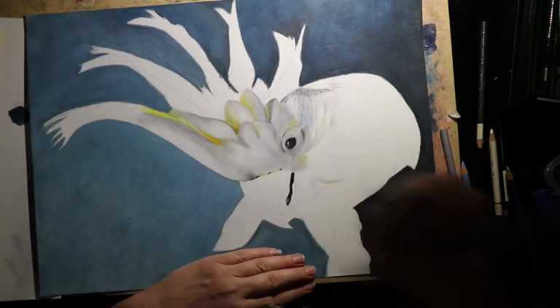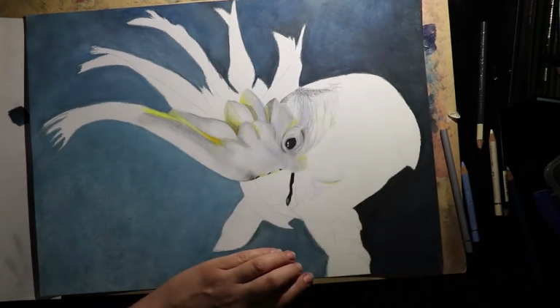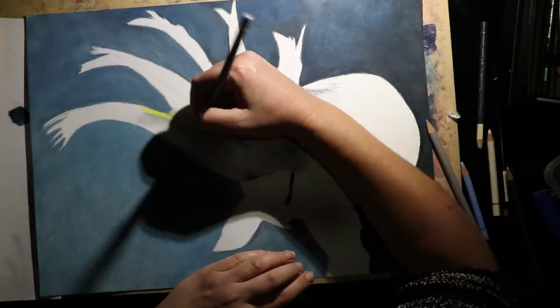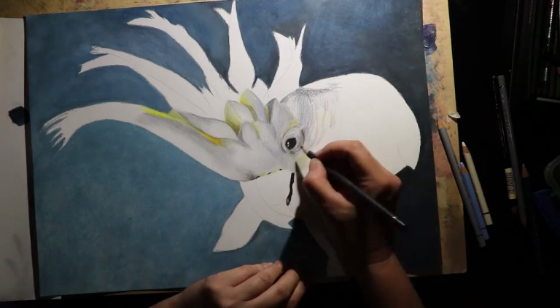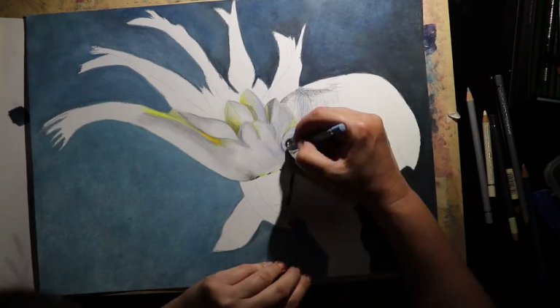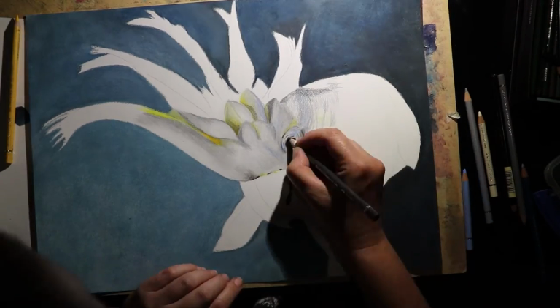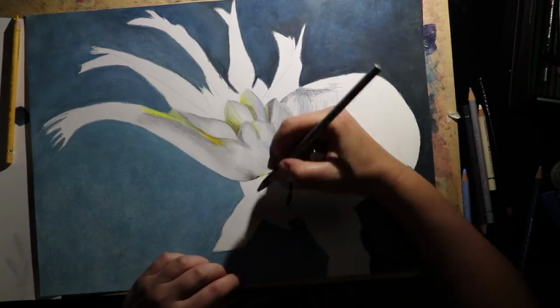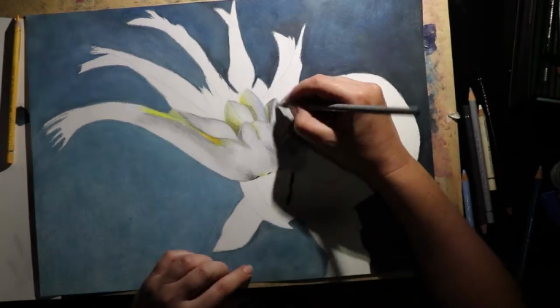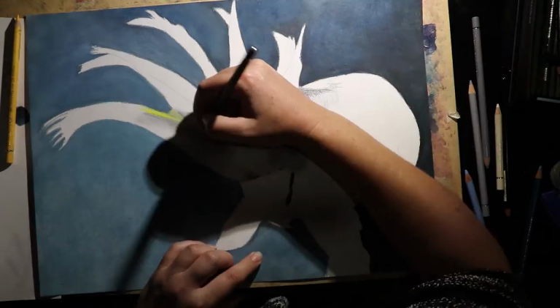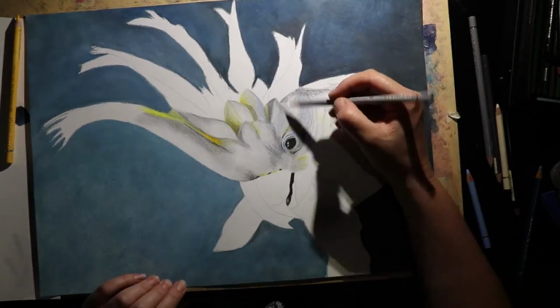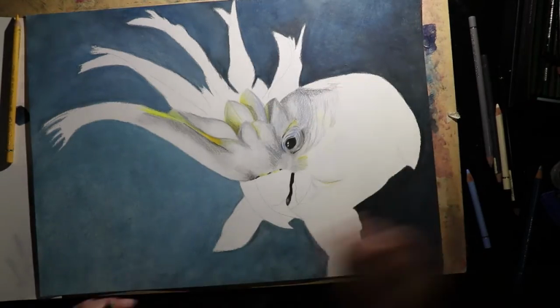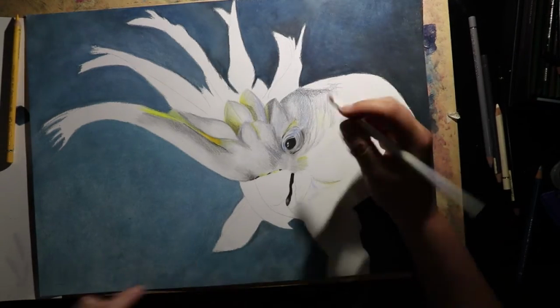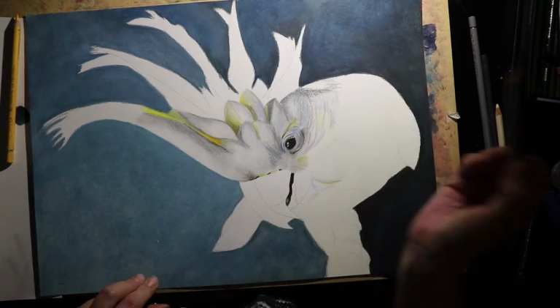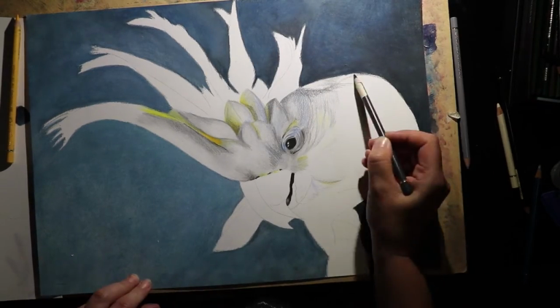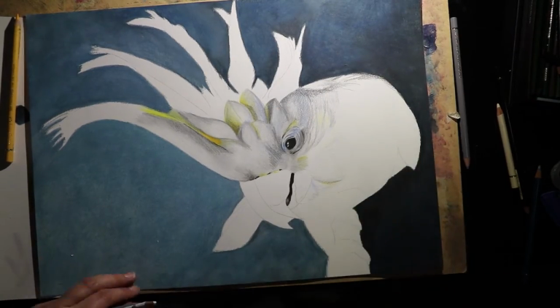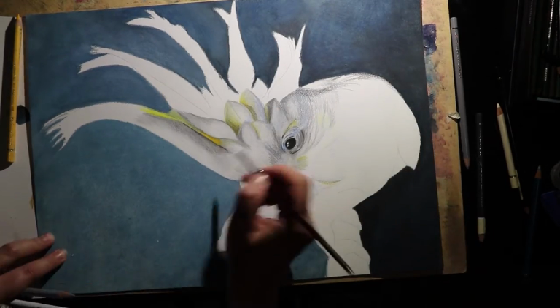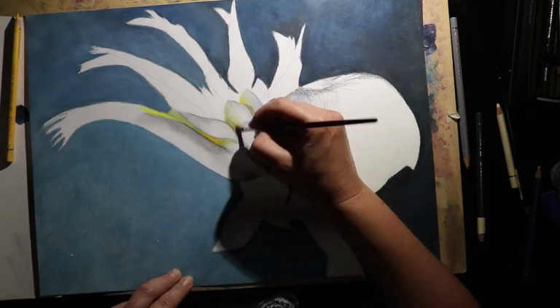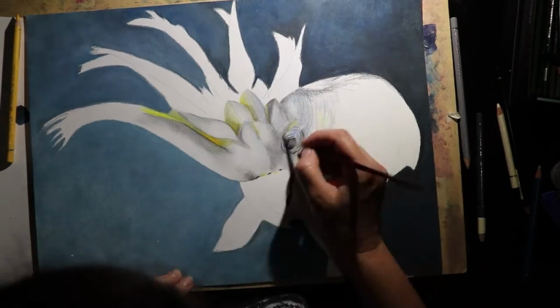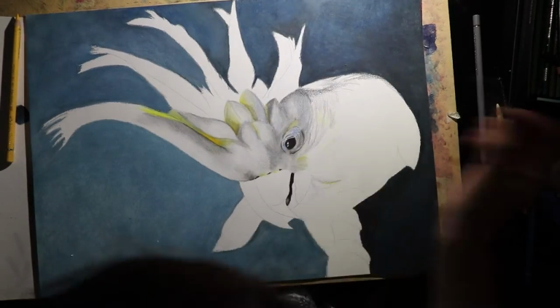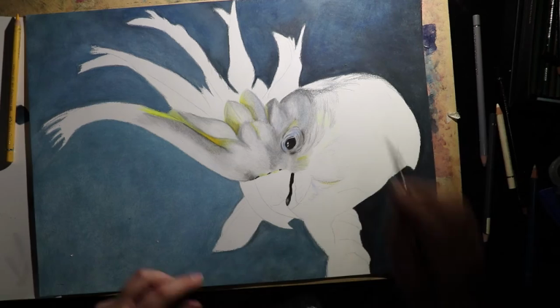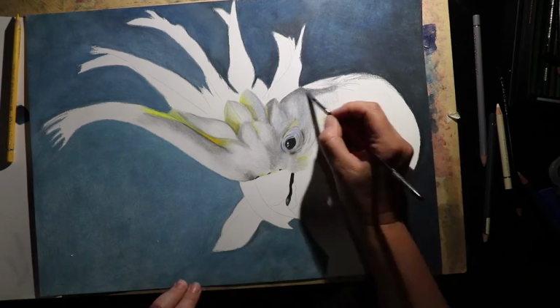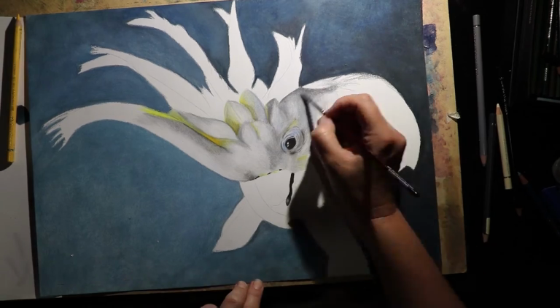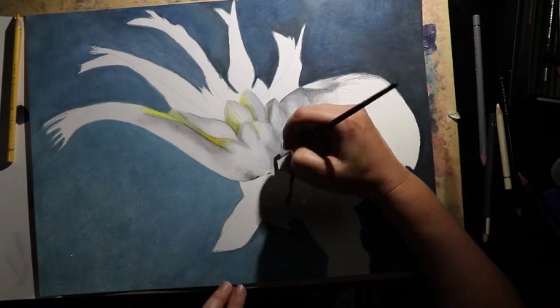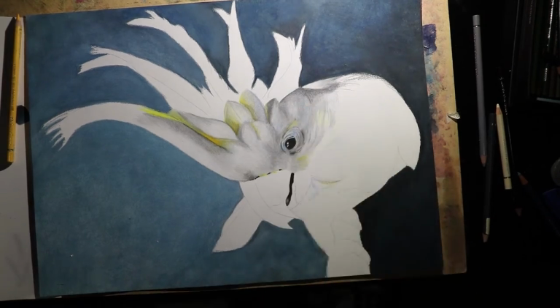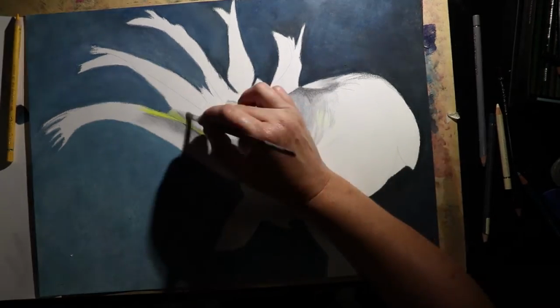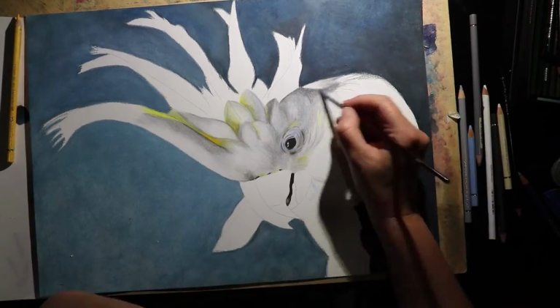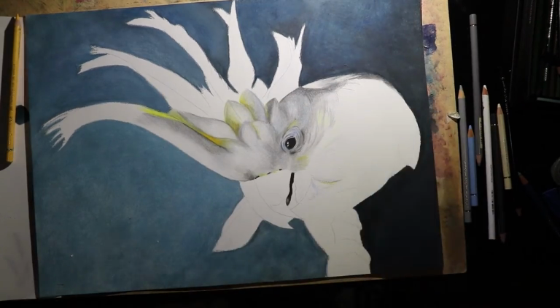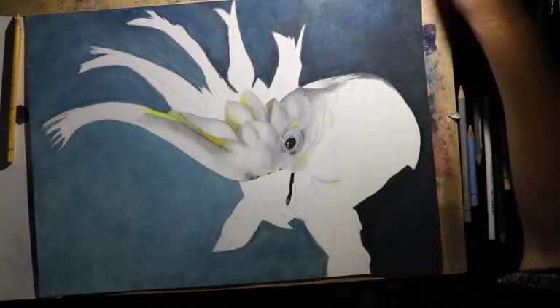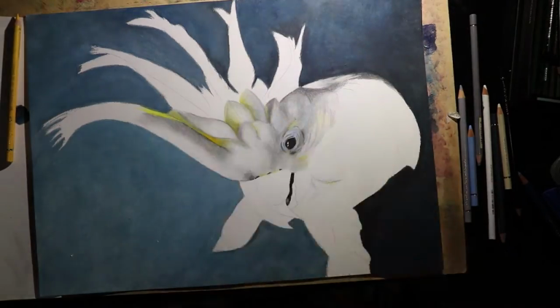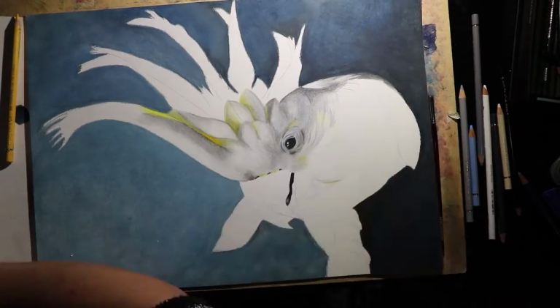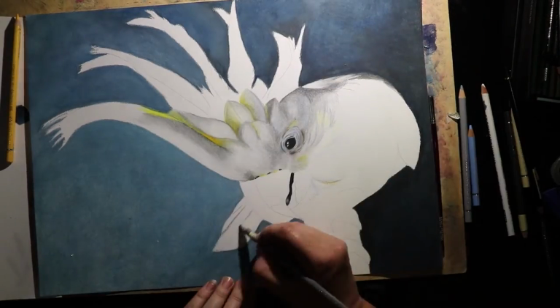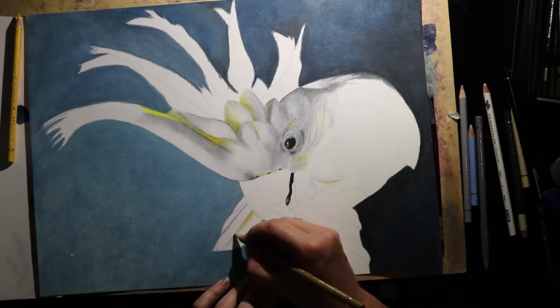I really wanted the main focus of the piece to be on the eye, the beak, and the crest — and that was really the only place that I put in a lot of detail. Everywhere else I stayed really loose and put in only as much detail as I thought I needed to tell the story.